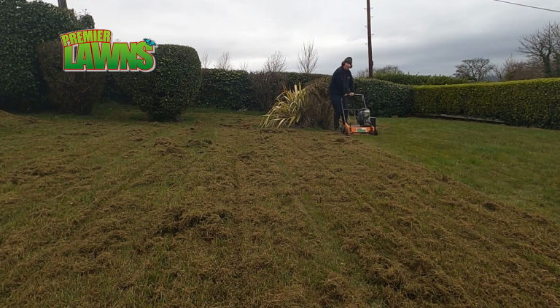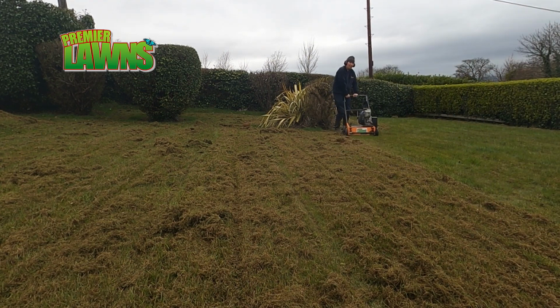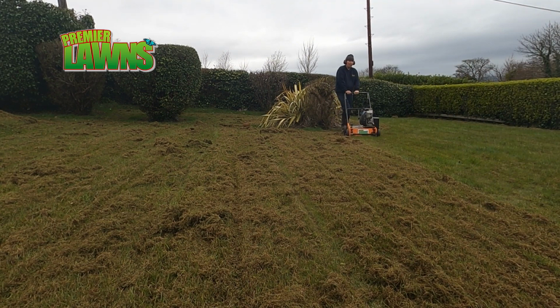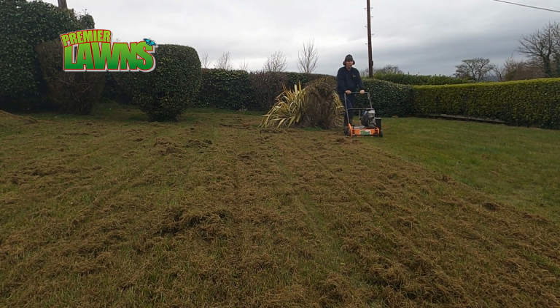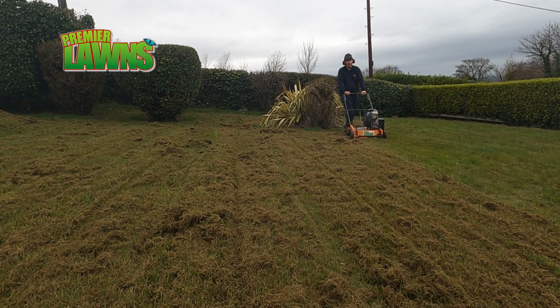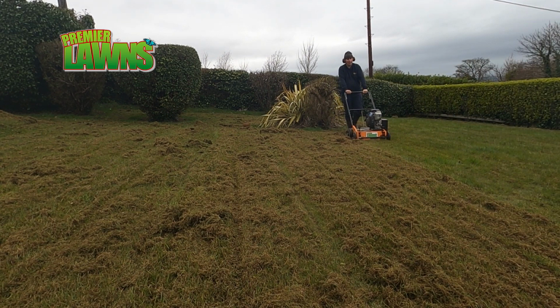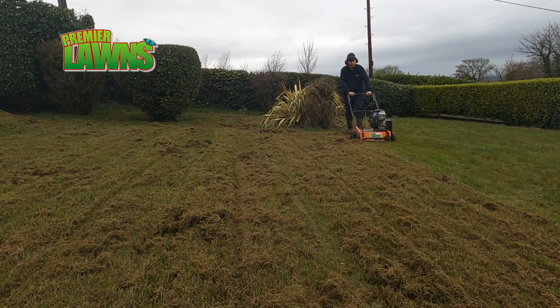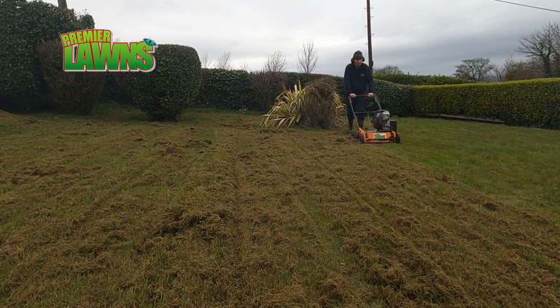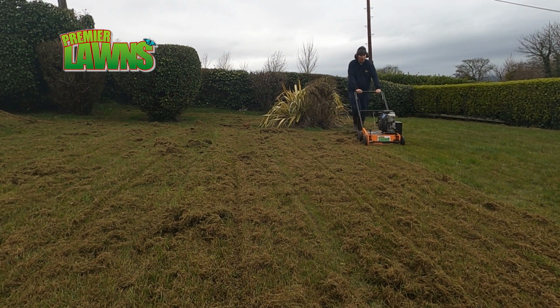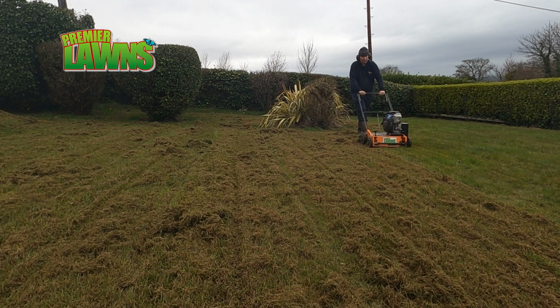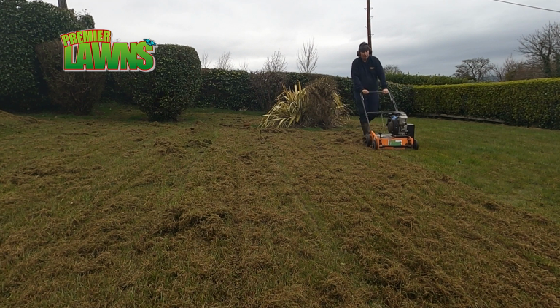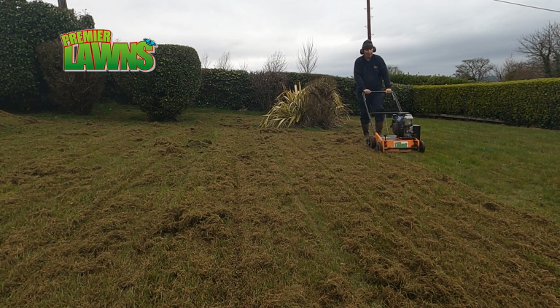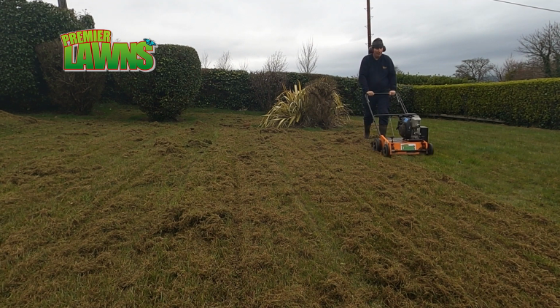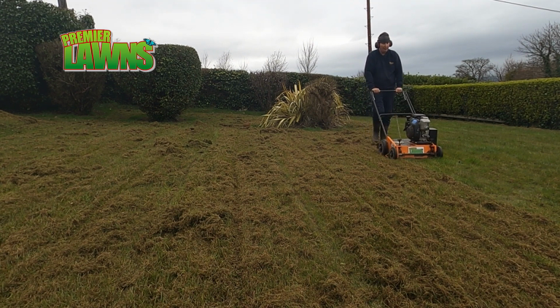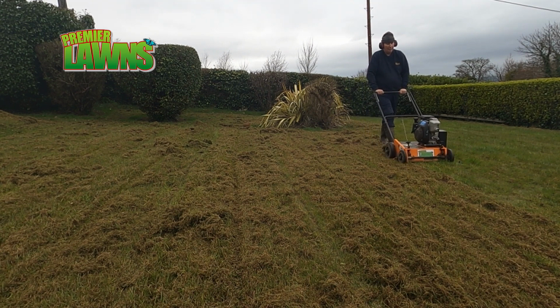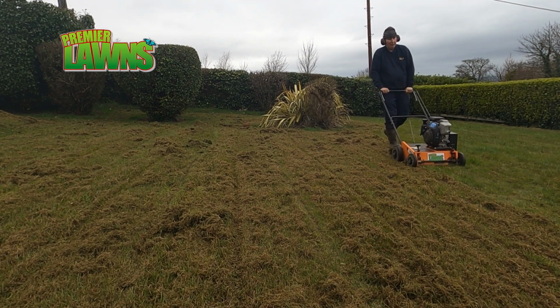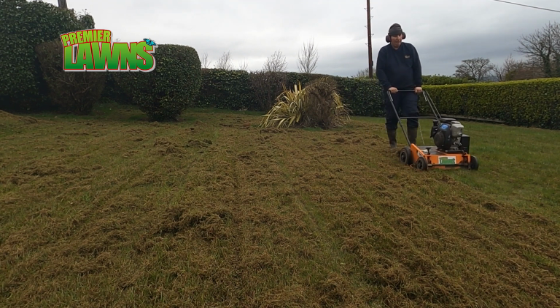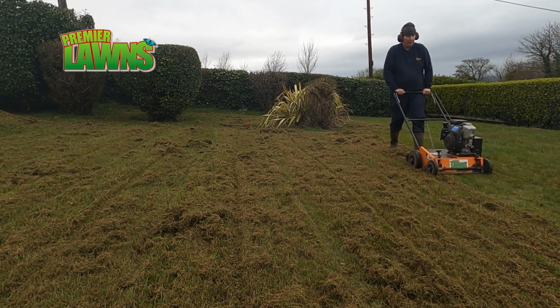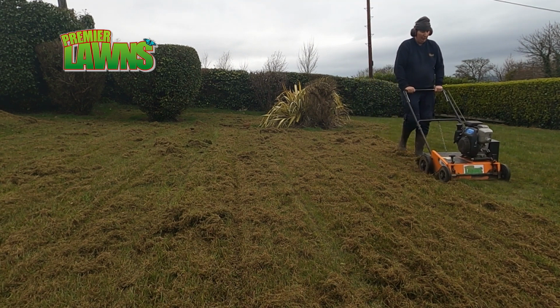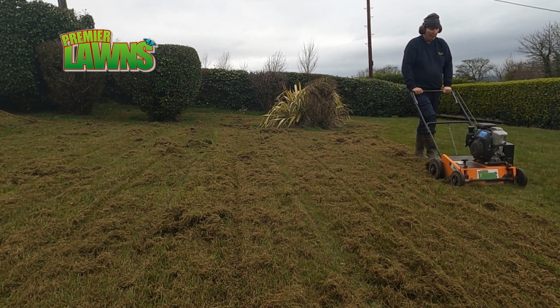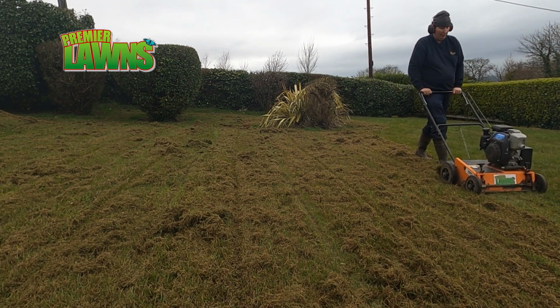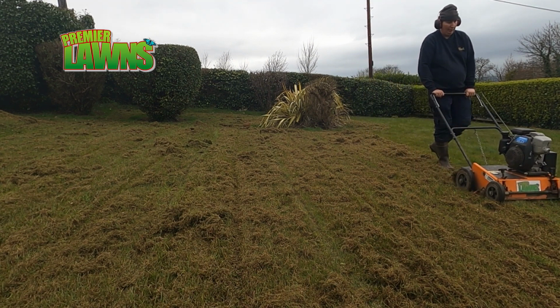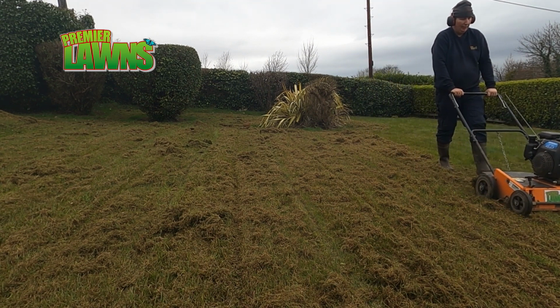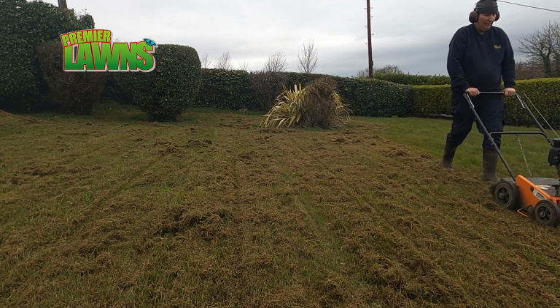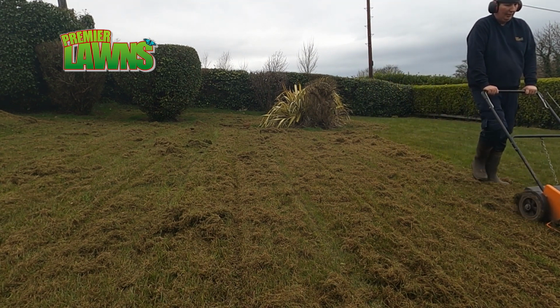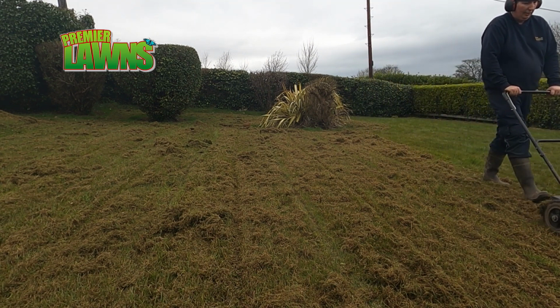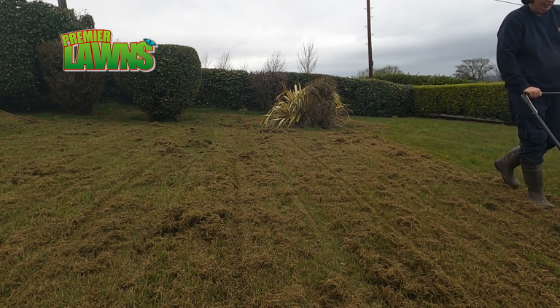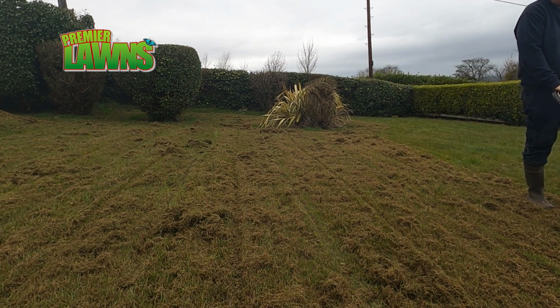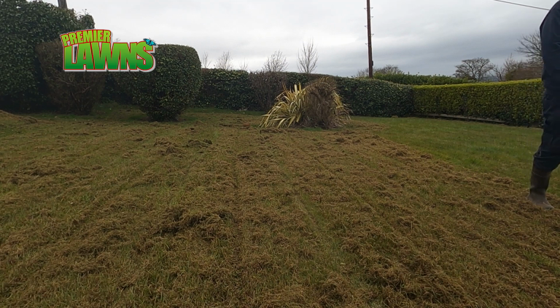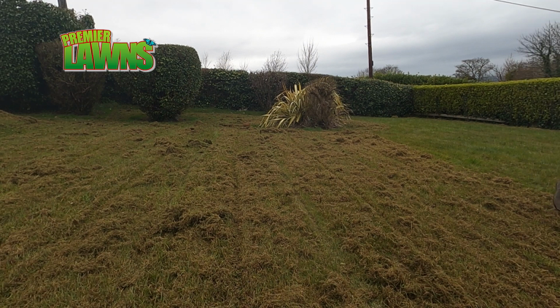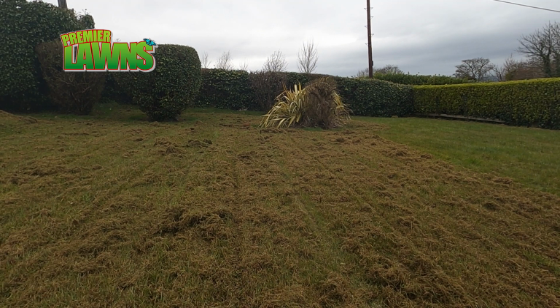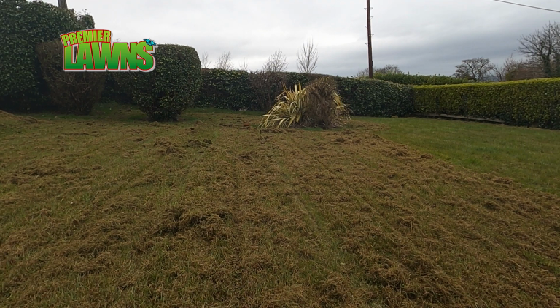Unfortunately the lawn wasn't cut before our visit. We arrived at the start of the year and unfortunately we were here before the gardener.